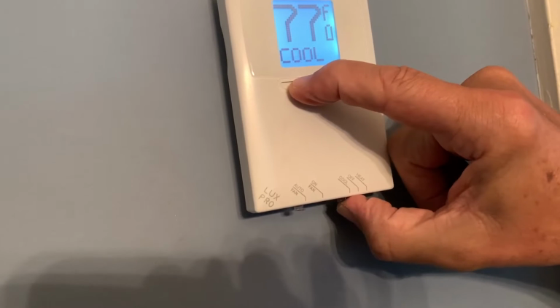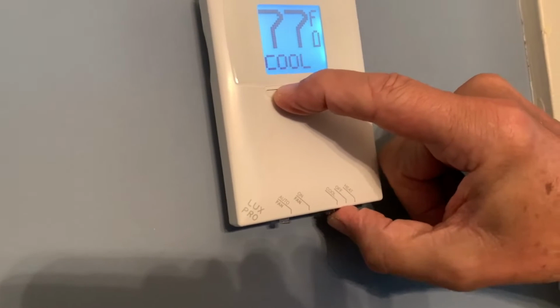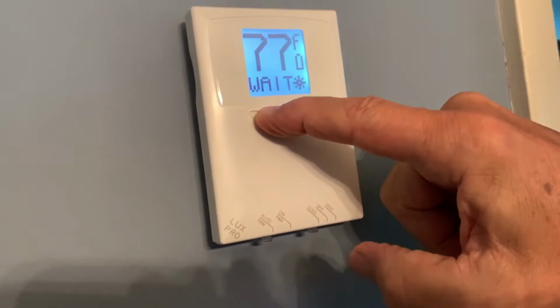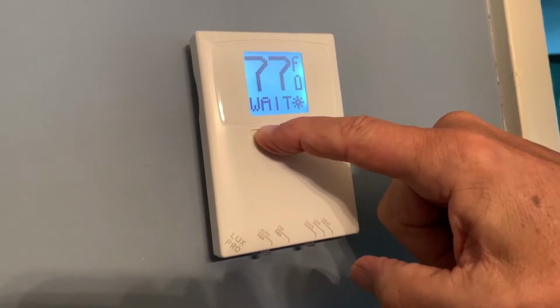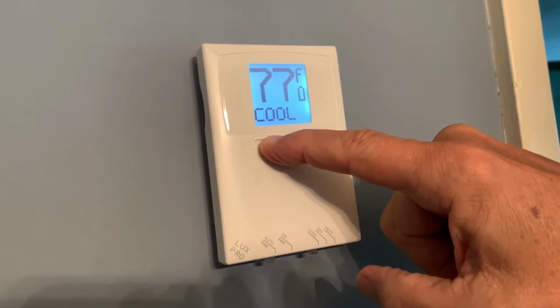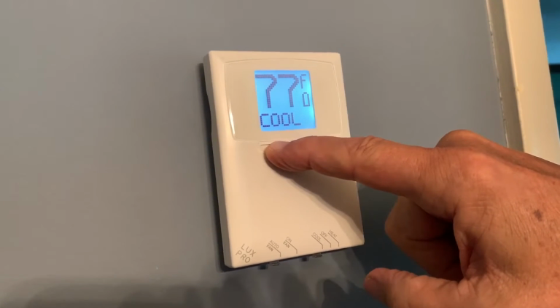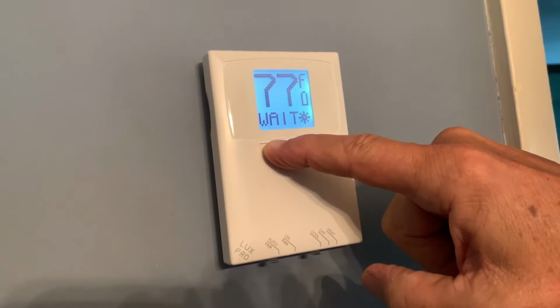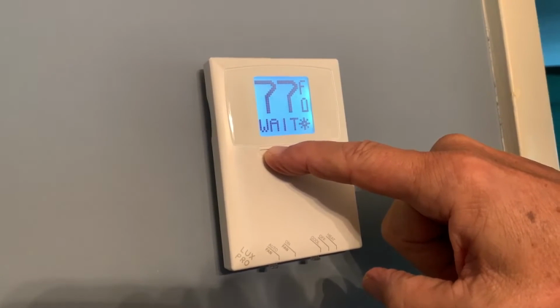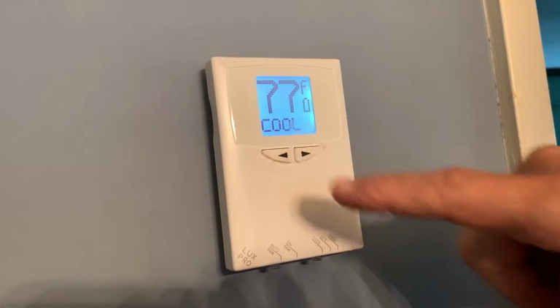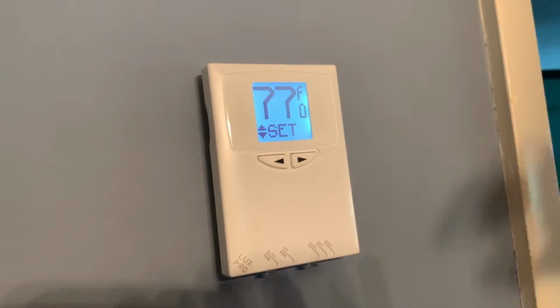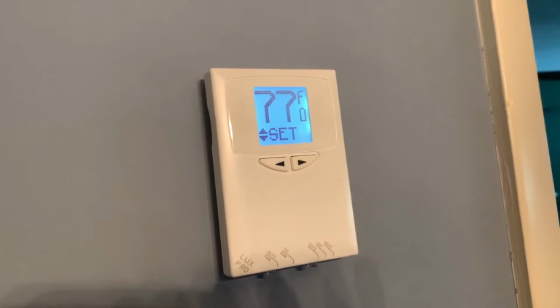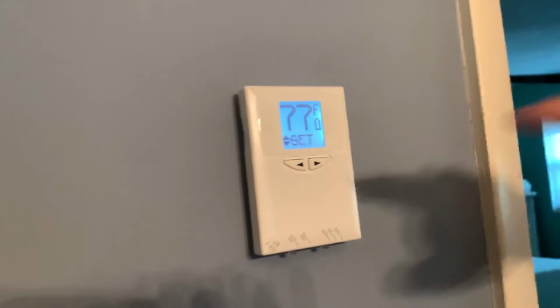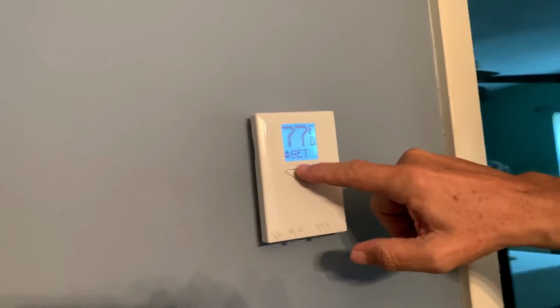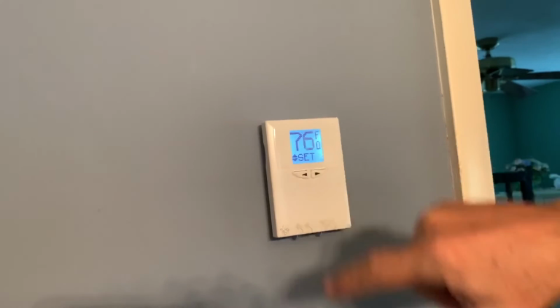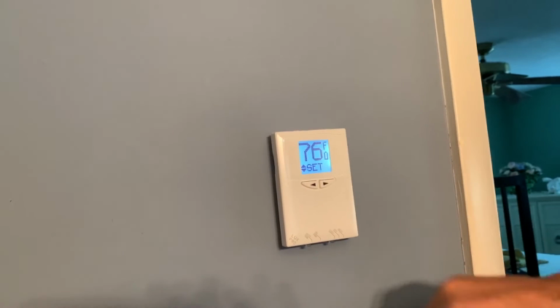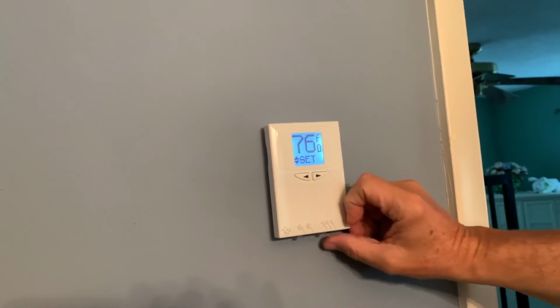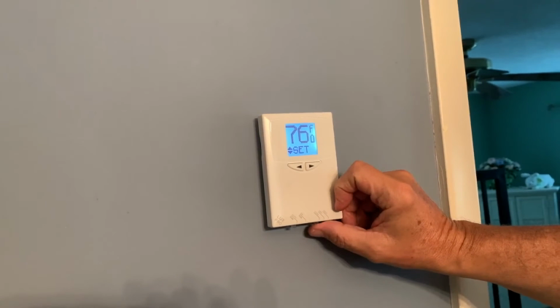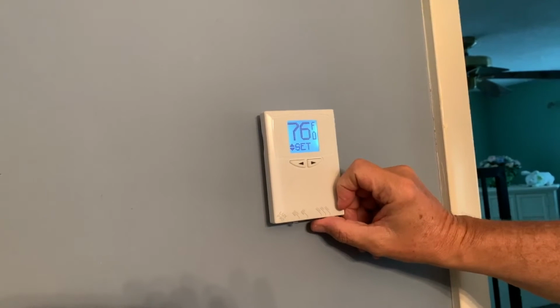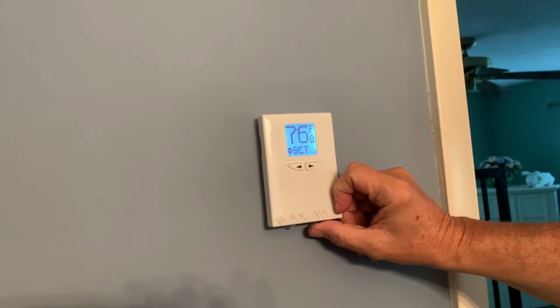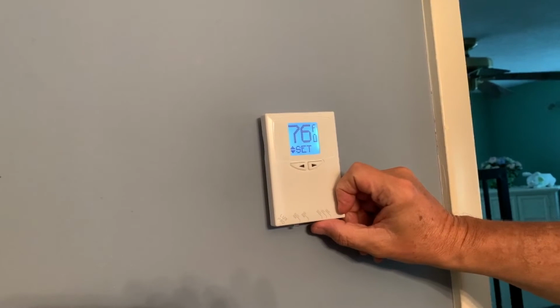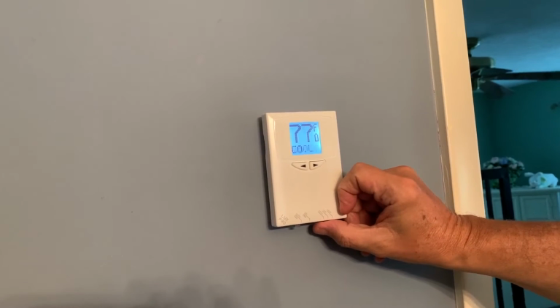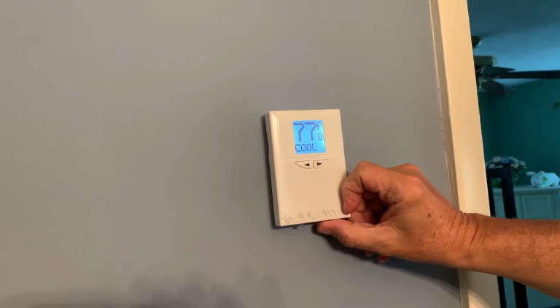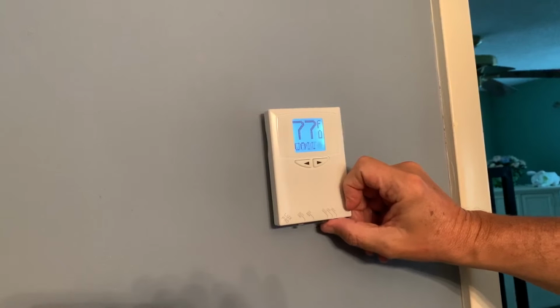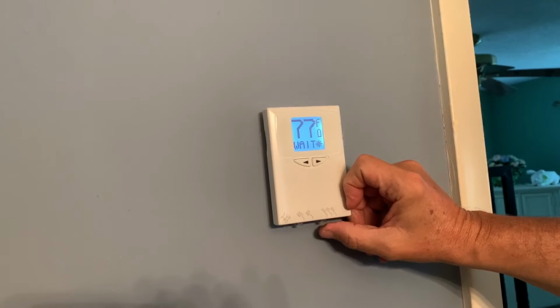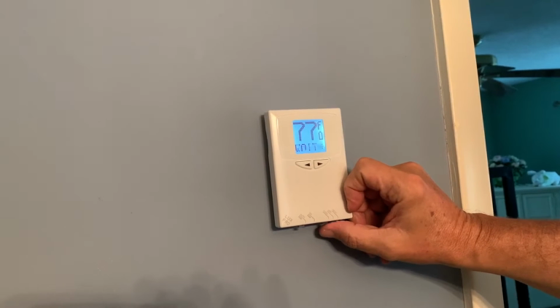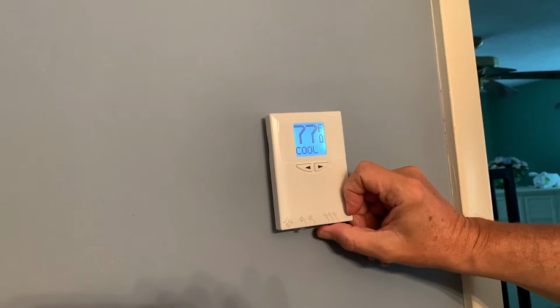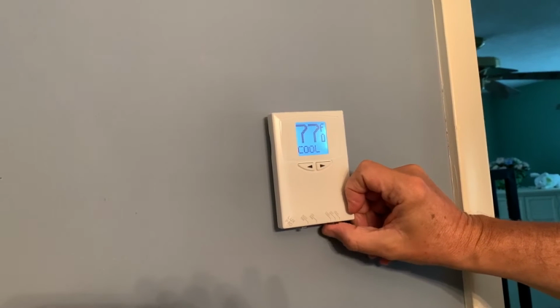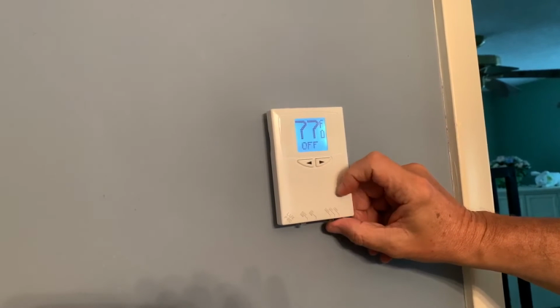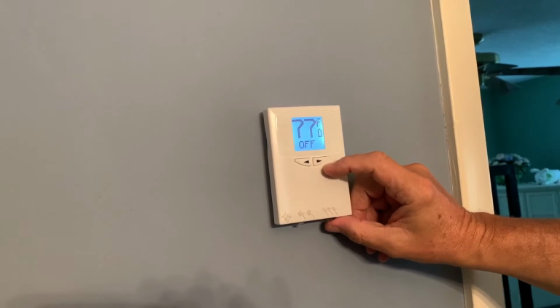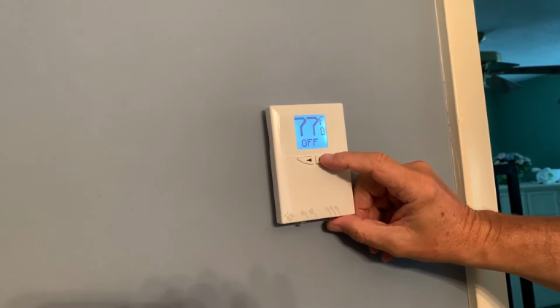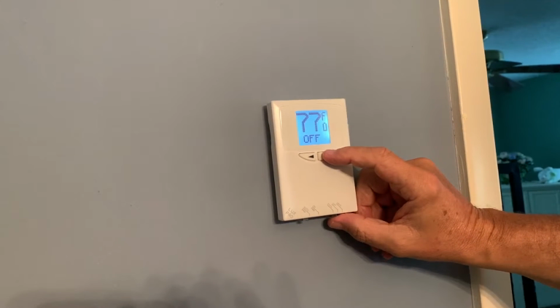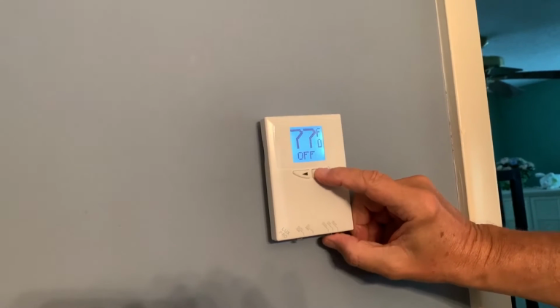And then you put it in cool. Set. And then you can — this didn't work. Go here. Push it off.